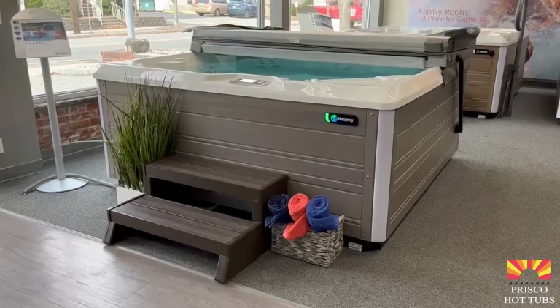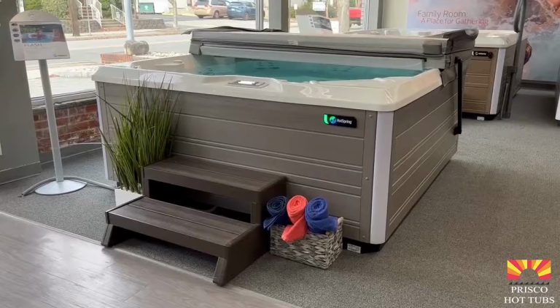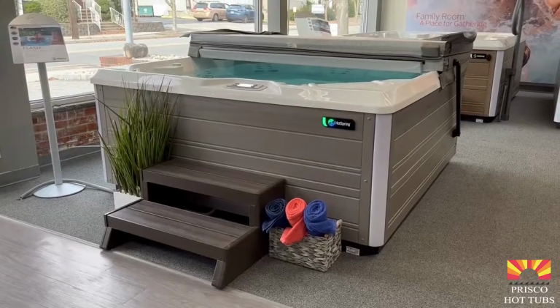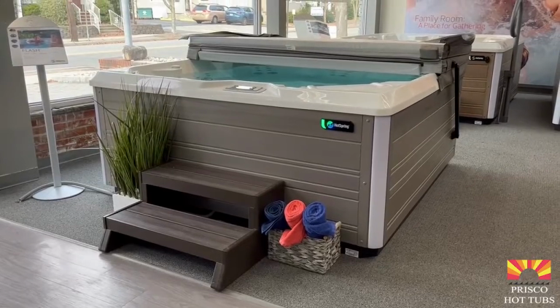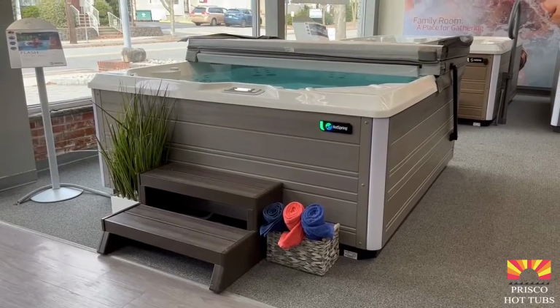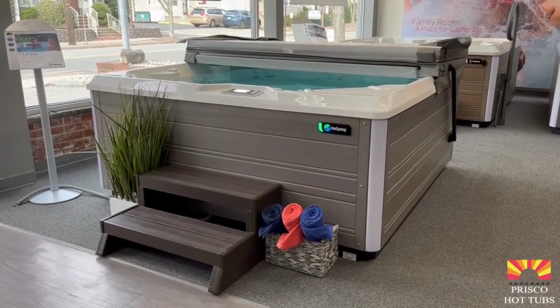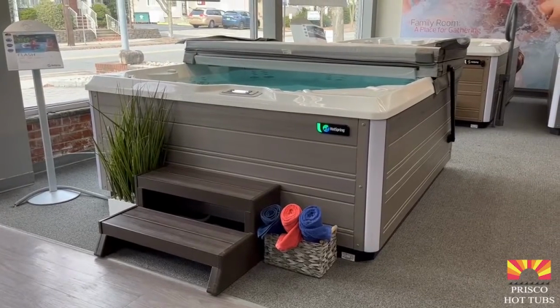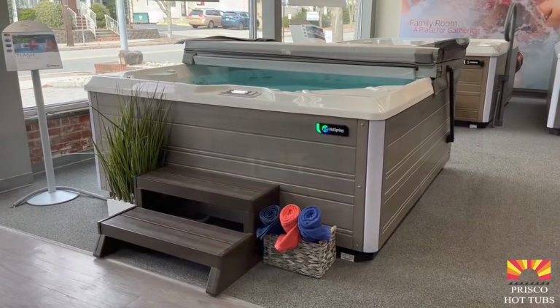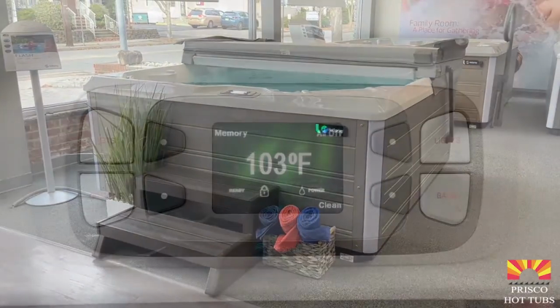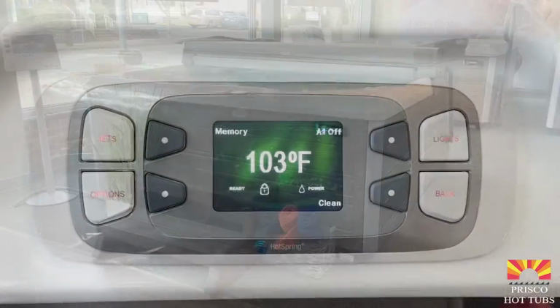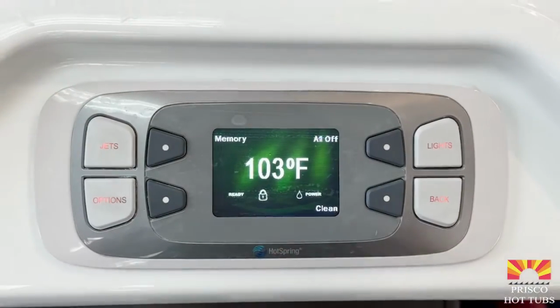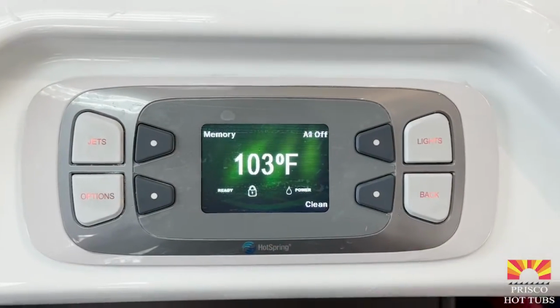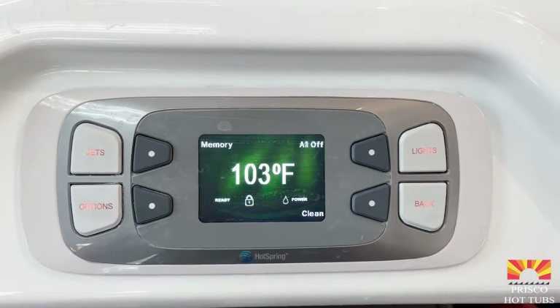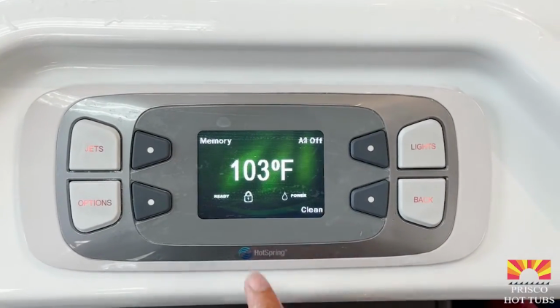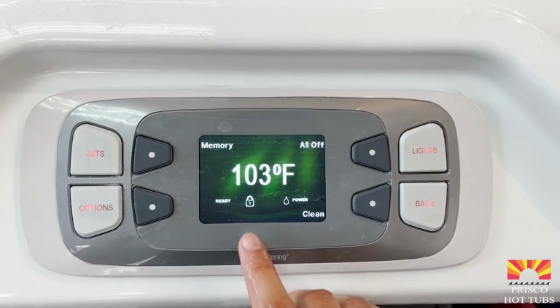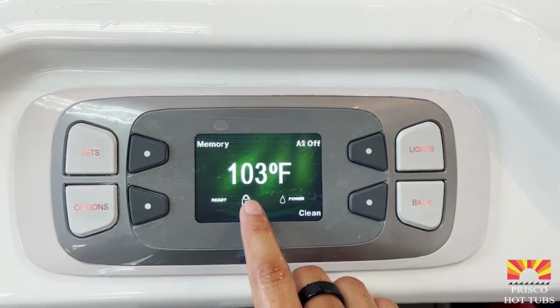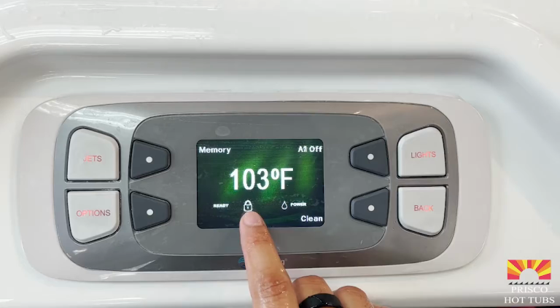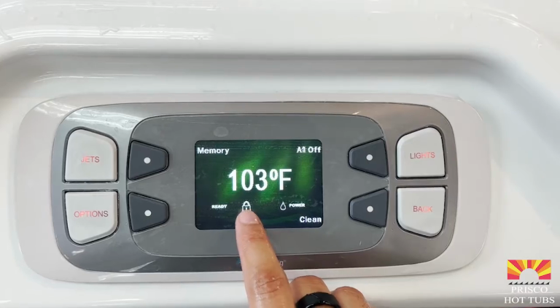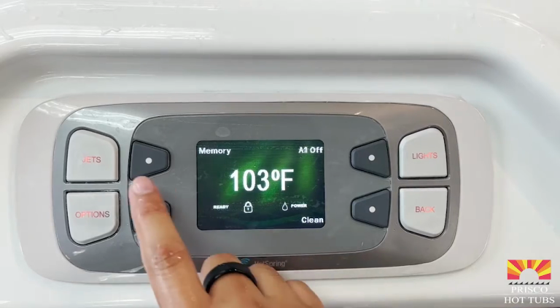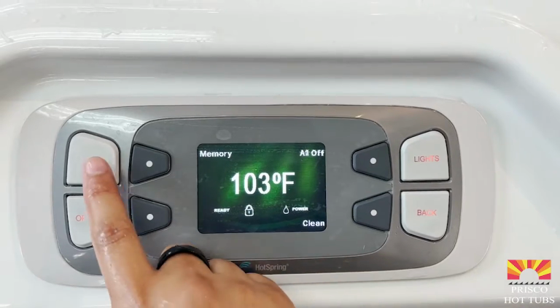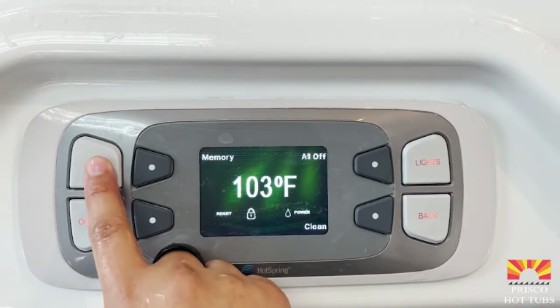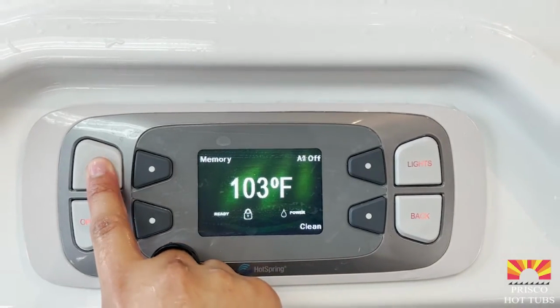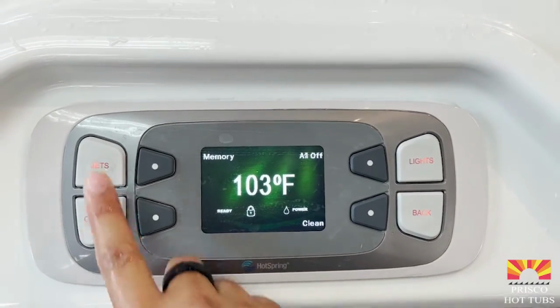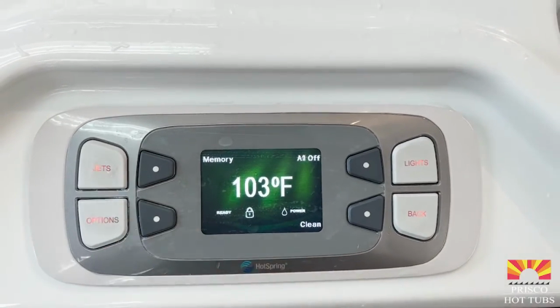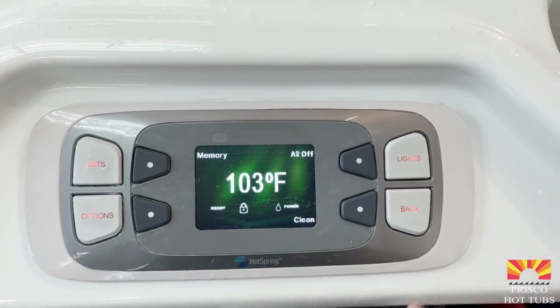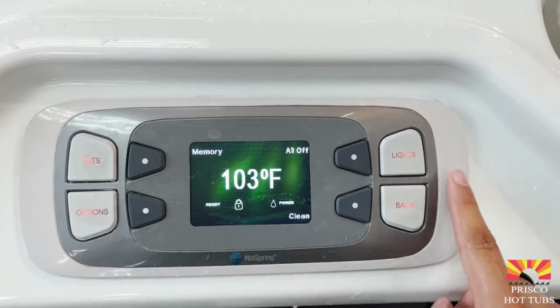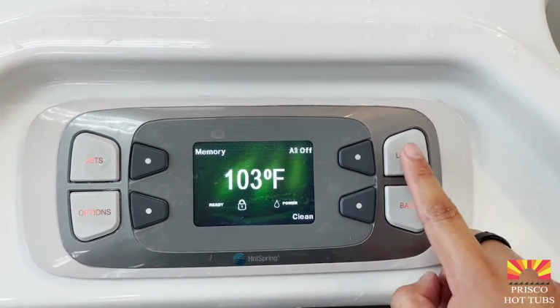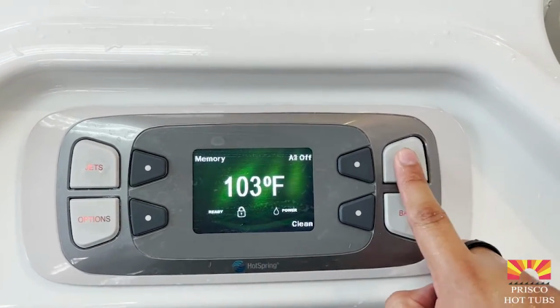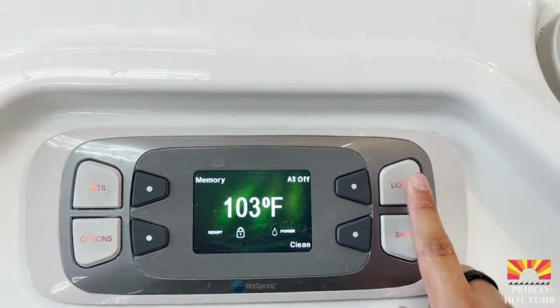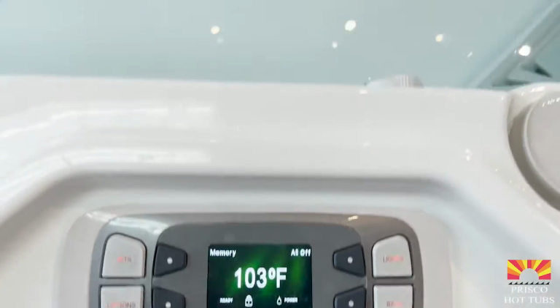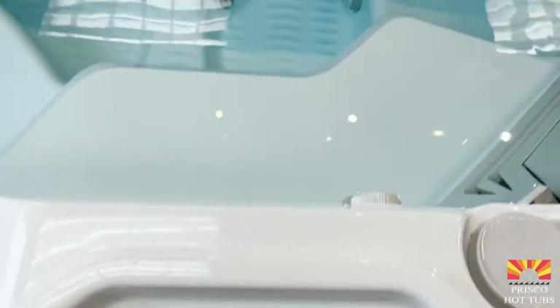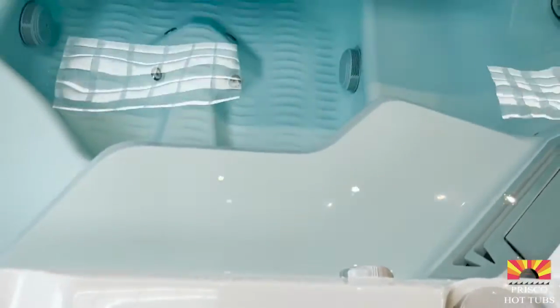Here's how you remove a spa lock off of a Hot Springs Limelight hot tub. If you see a little lock on your control pad and none of the buttons are working on your controls, then you have a spa lock.